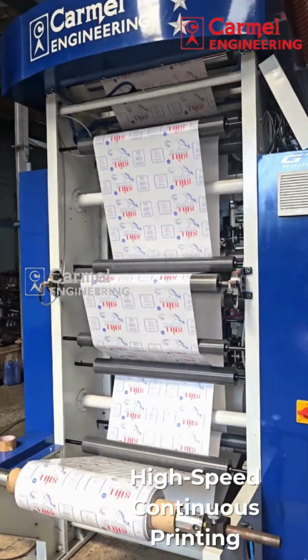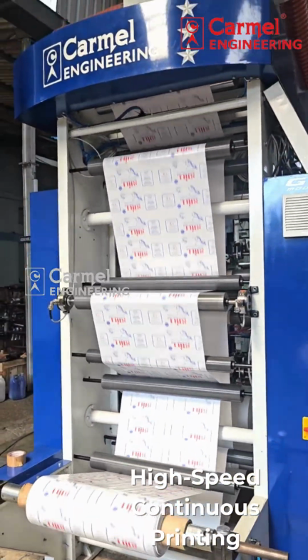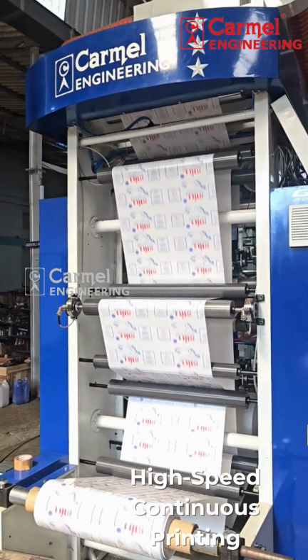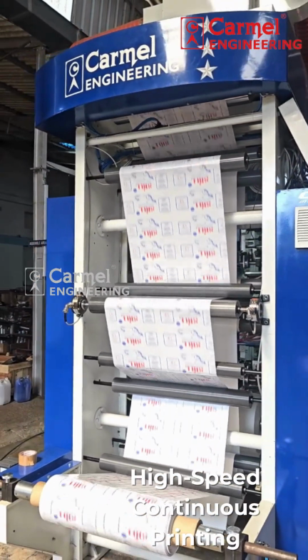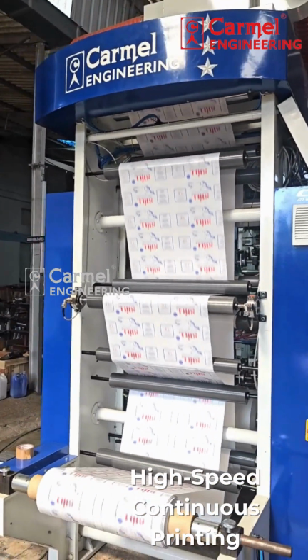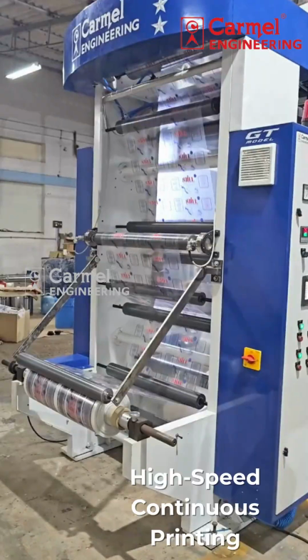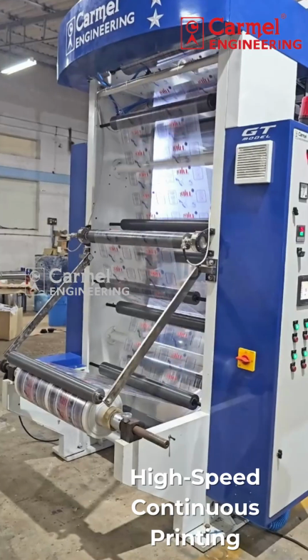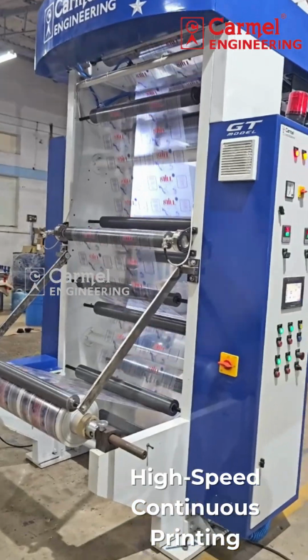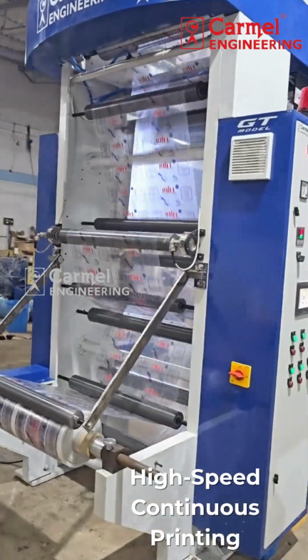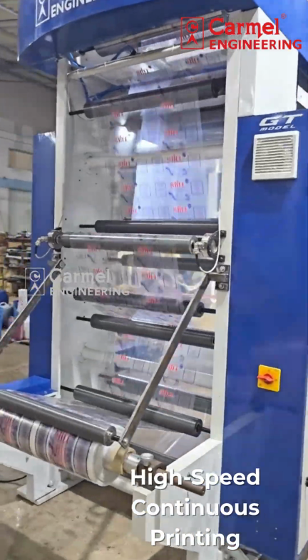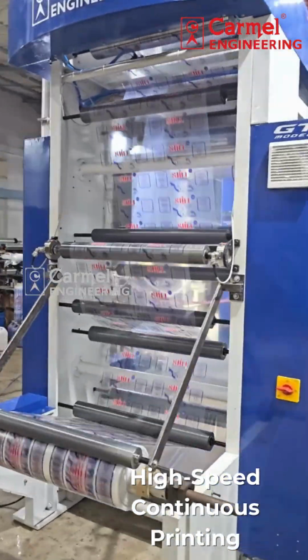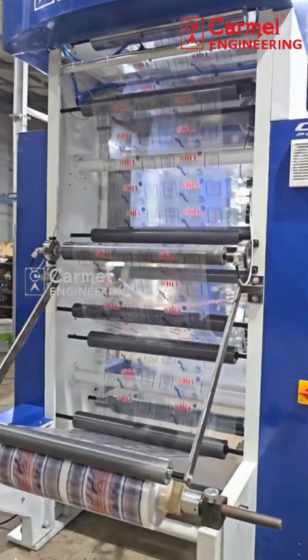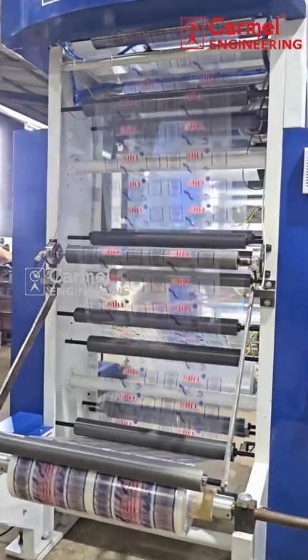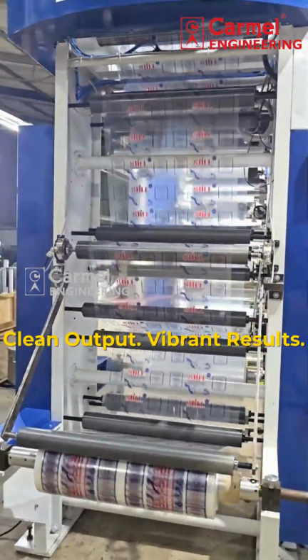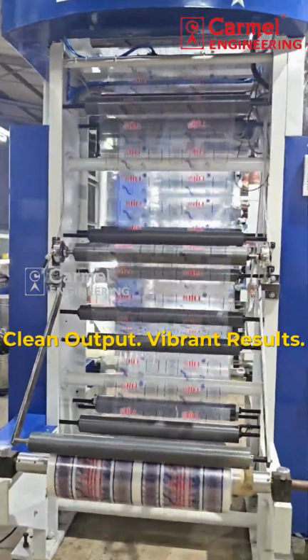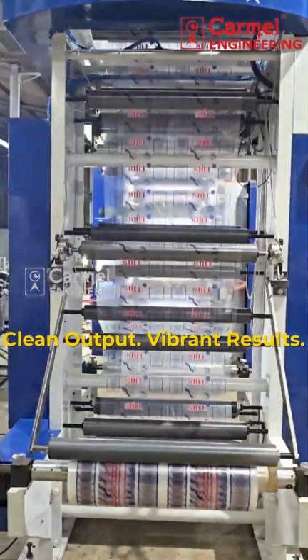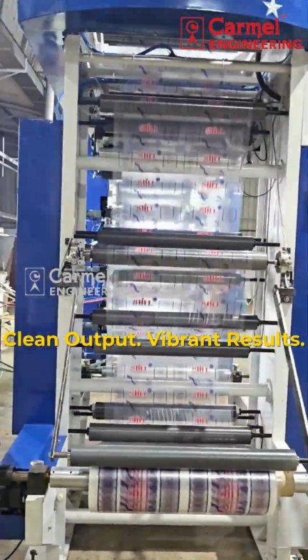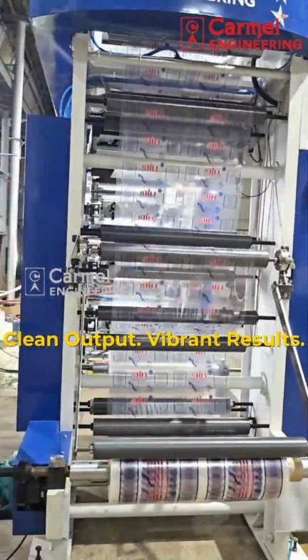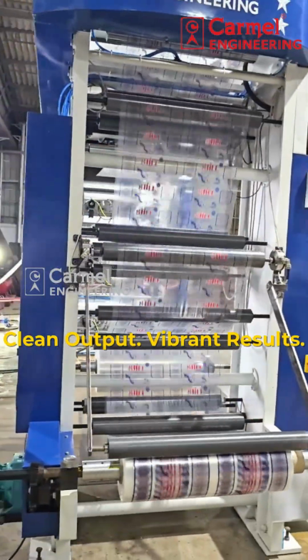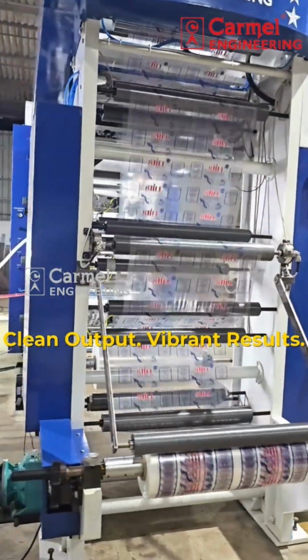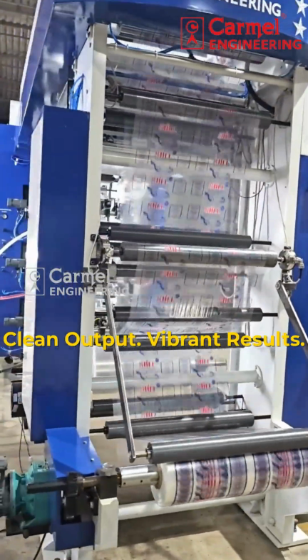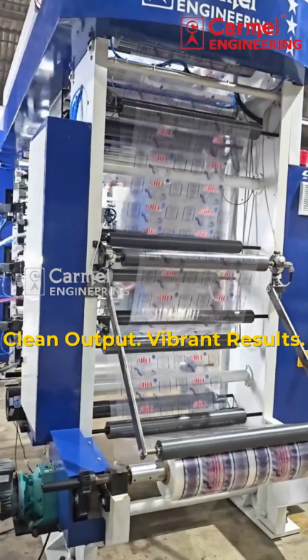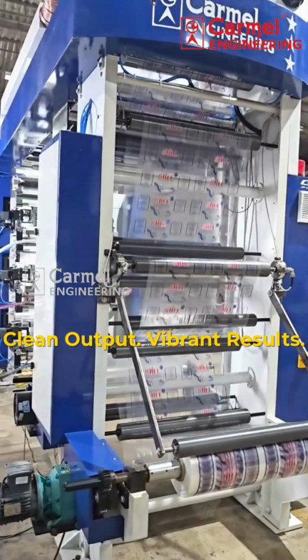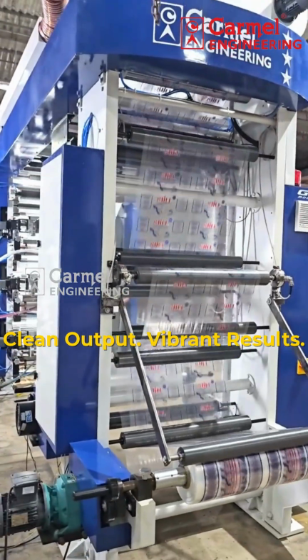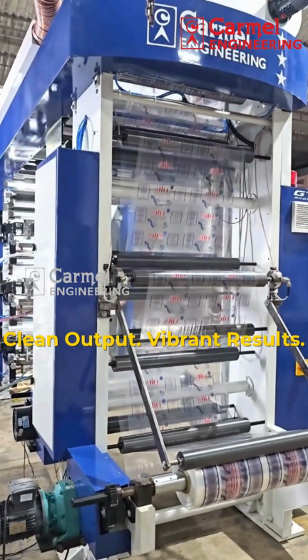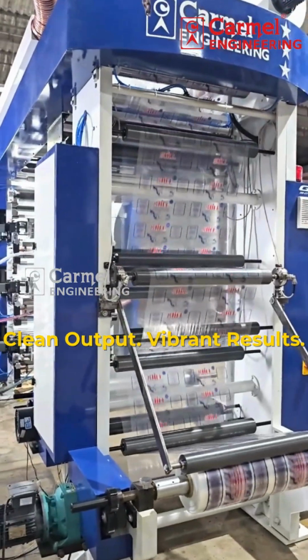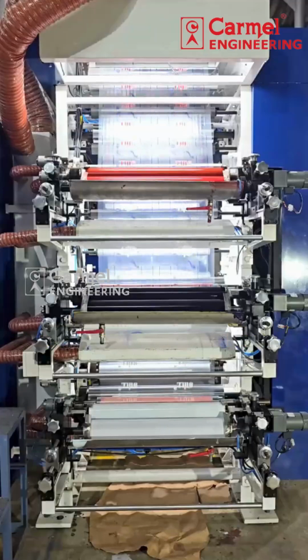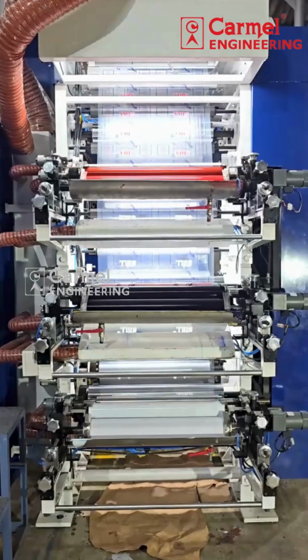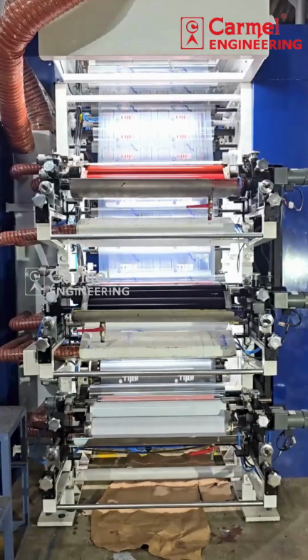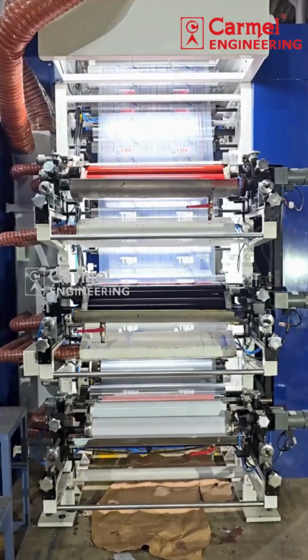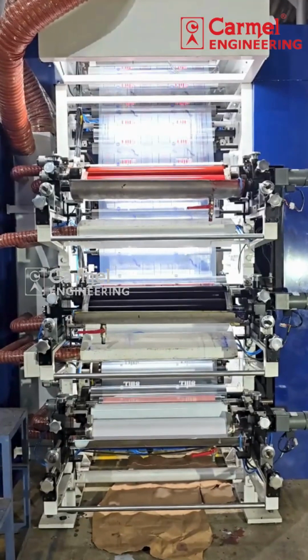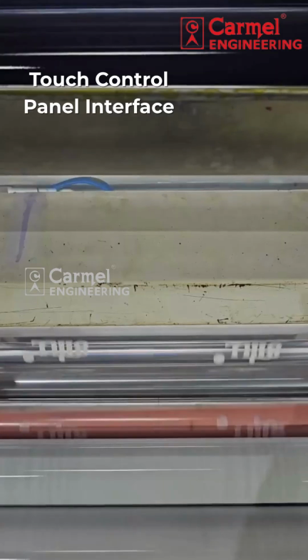Engineered for high-speed, continuous printing on flexible substrates with uniform color consistency. Ideal for packaging industries, delivering bold, vibrant and accurate prints every time.